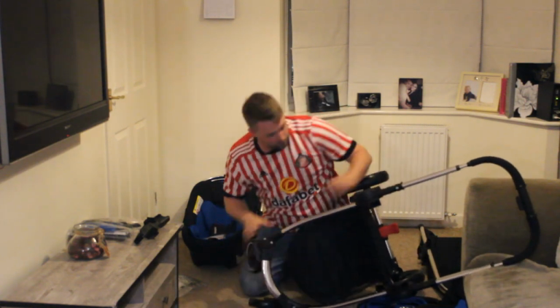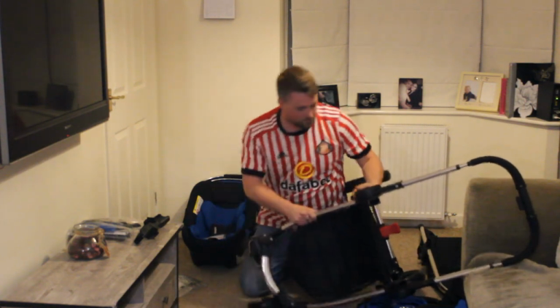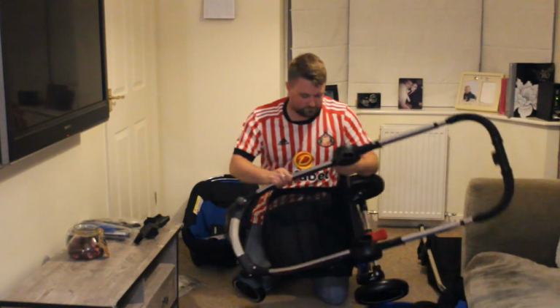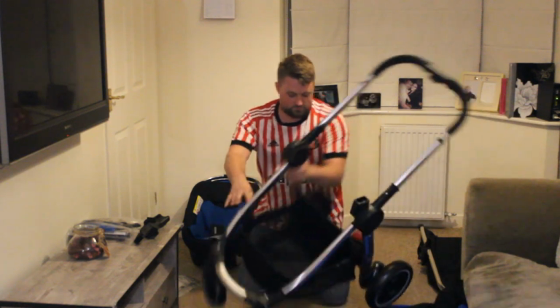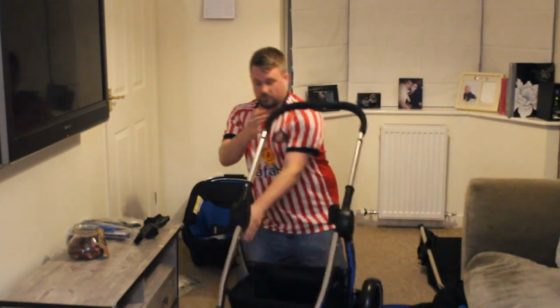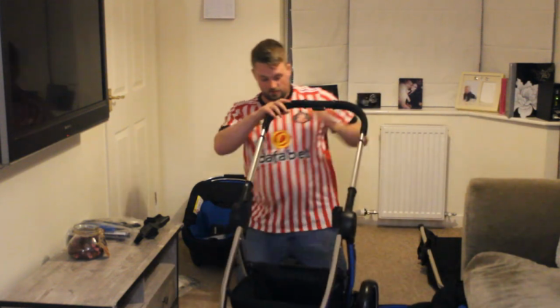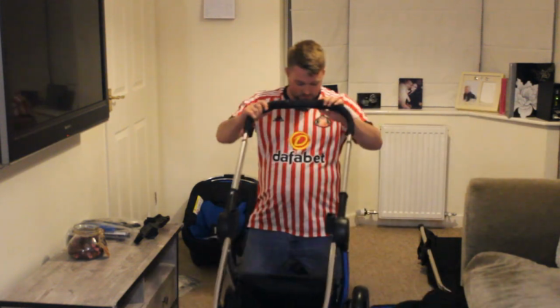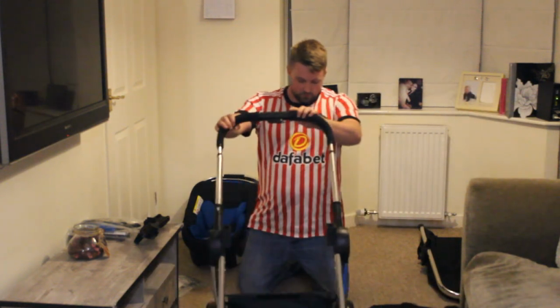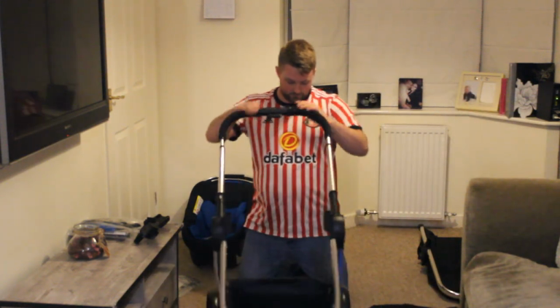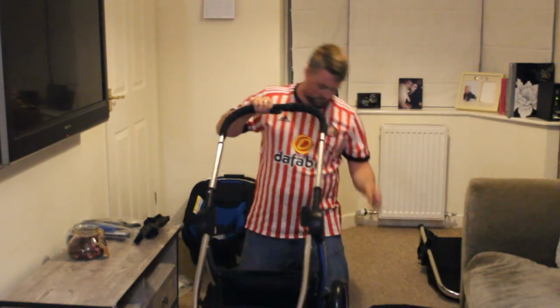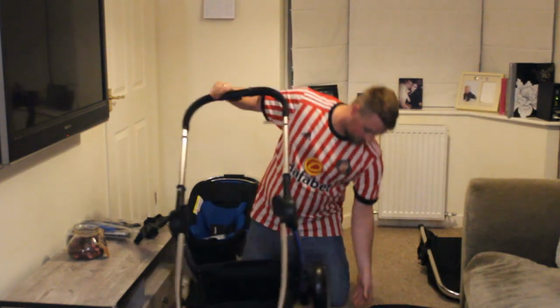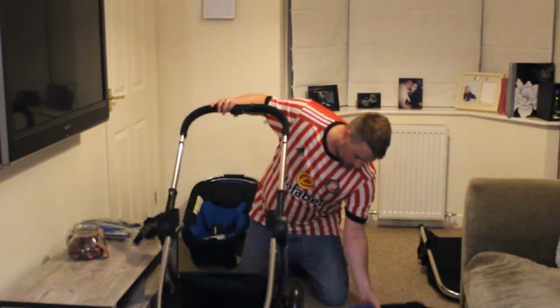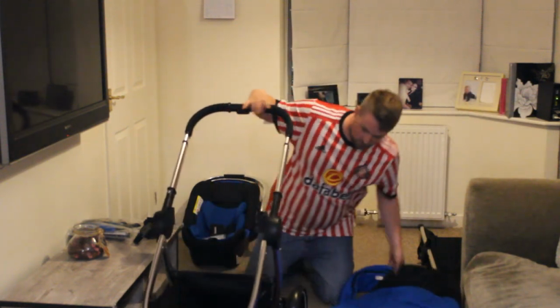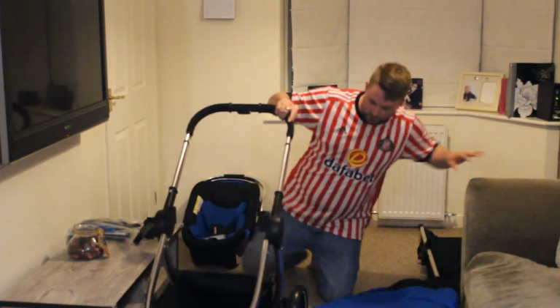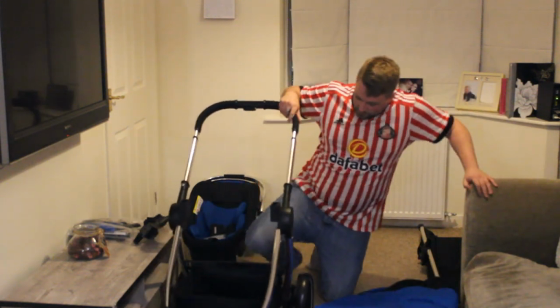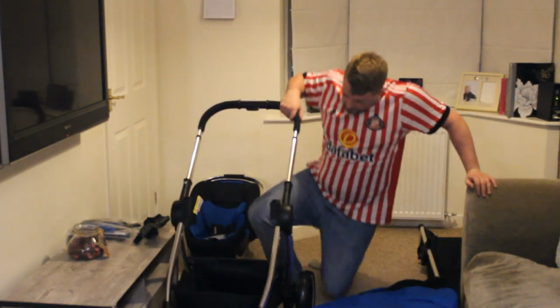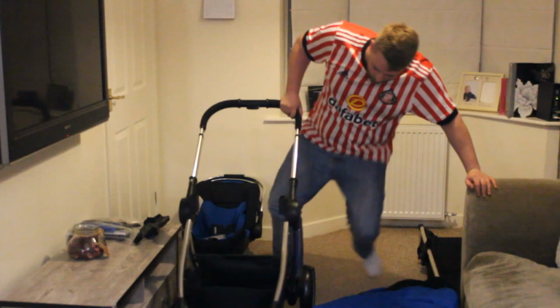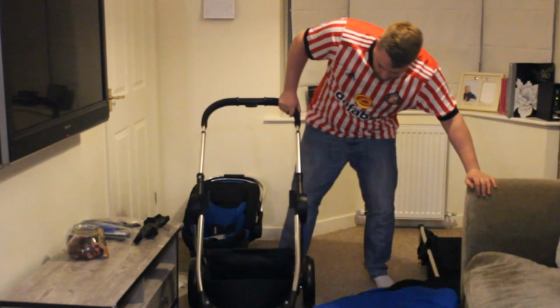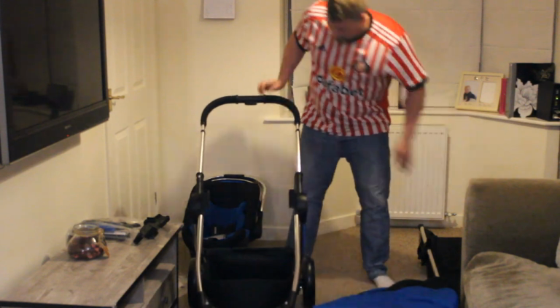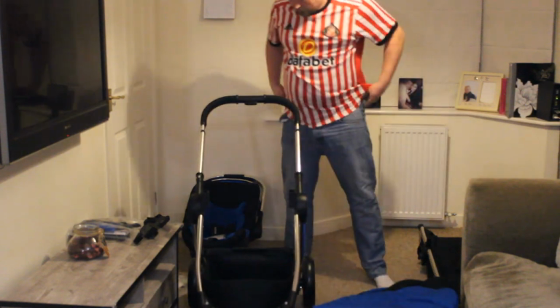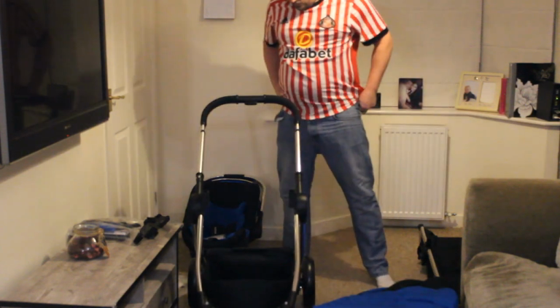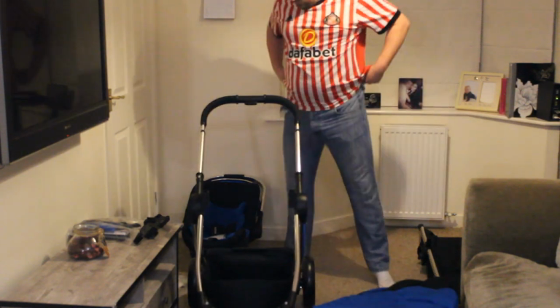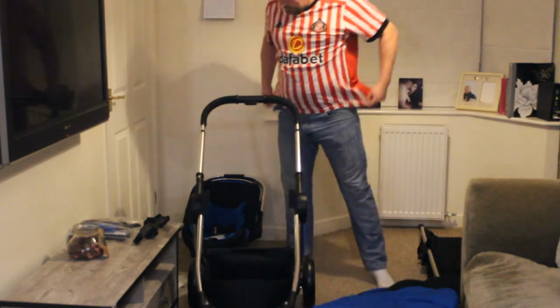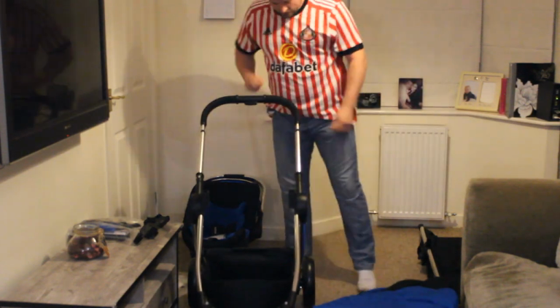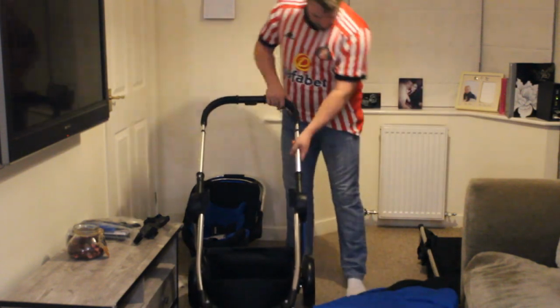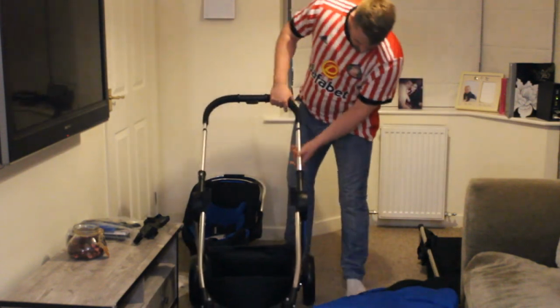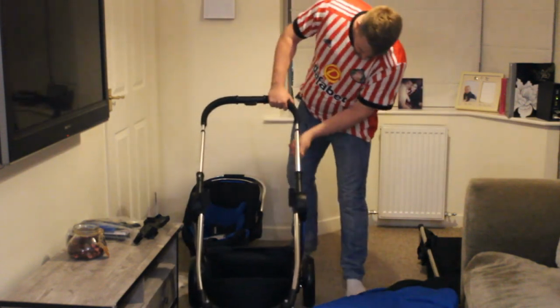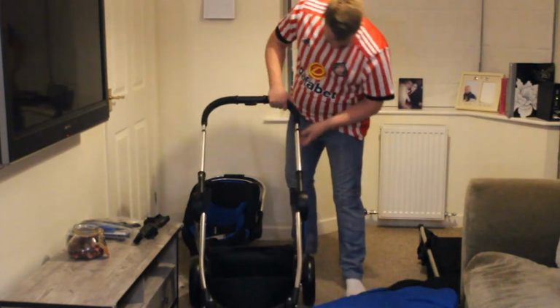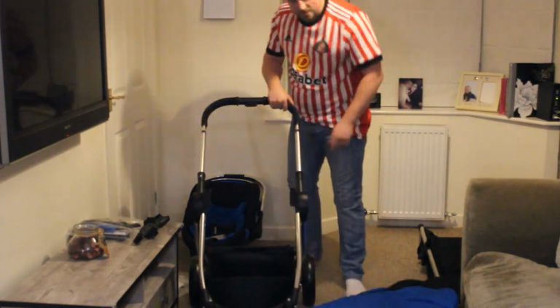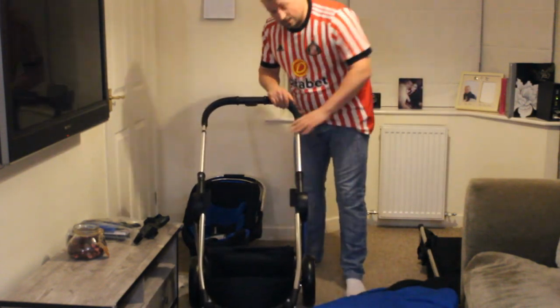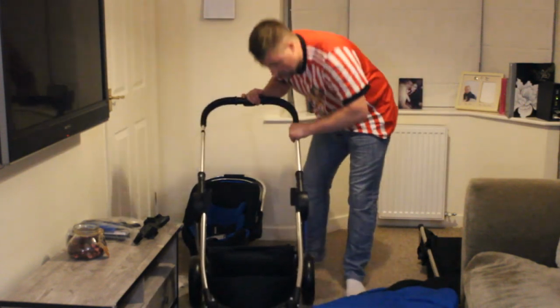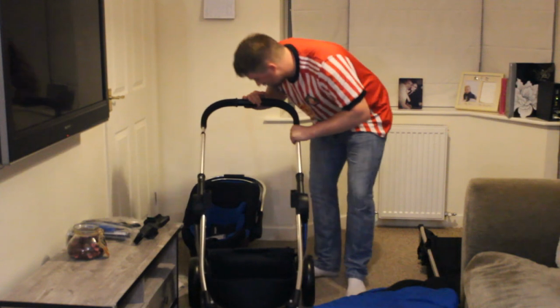Four wheels — there we go. Must admit, first impressions, this is quite bigger and sturdier than I was expecting for the price.